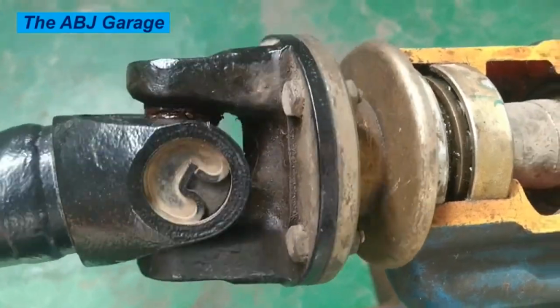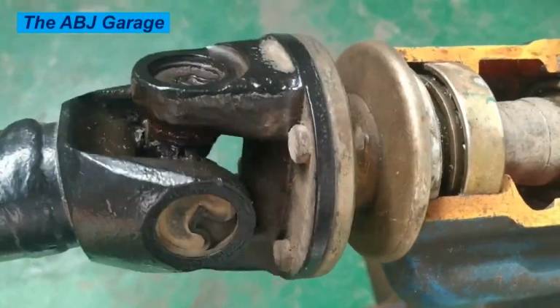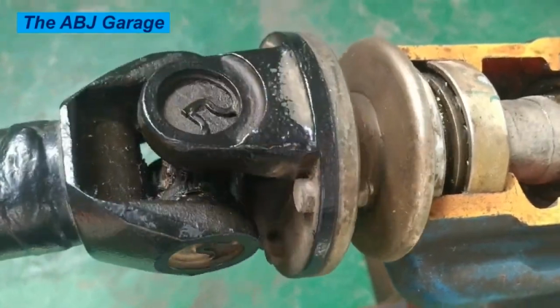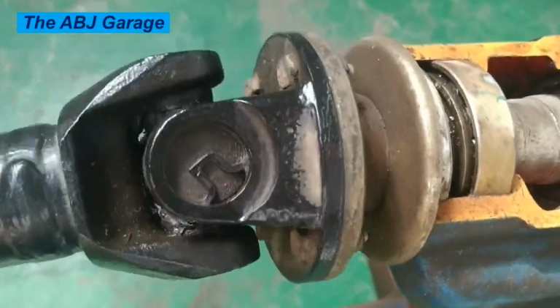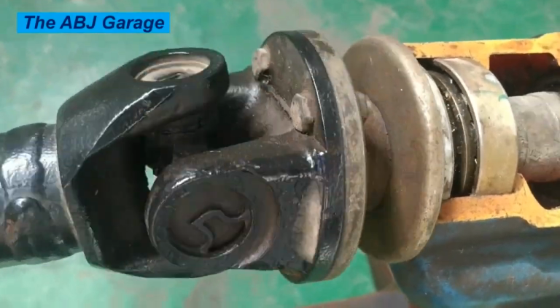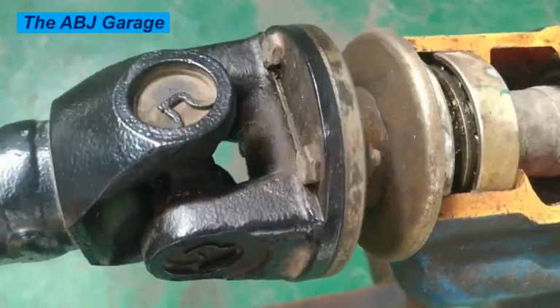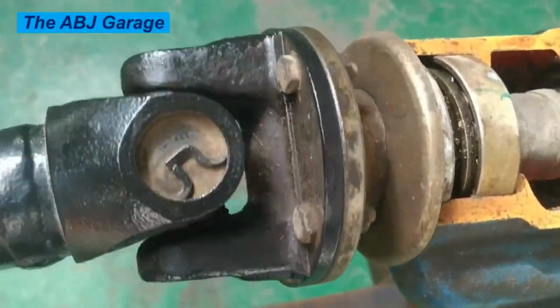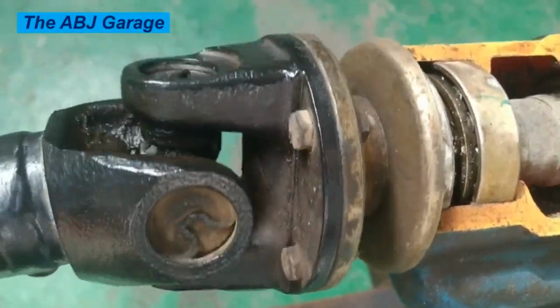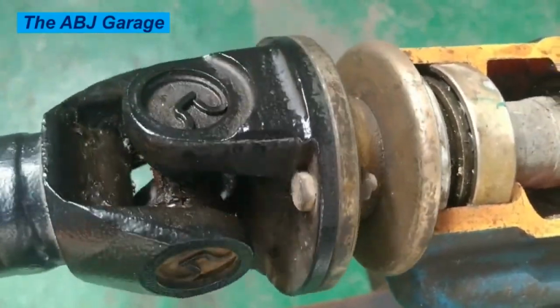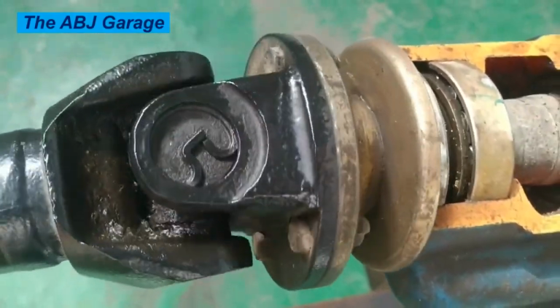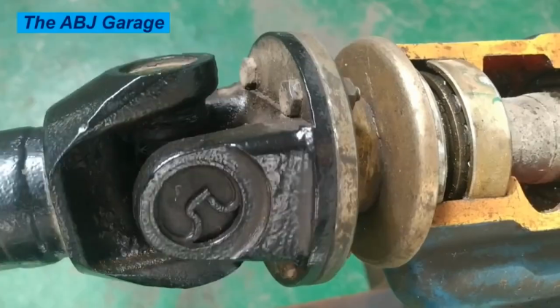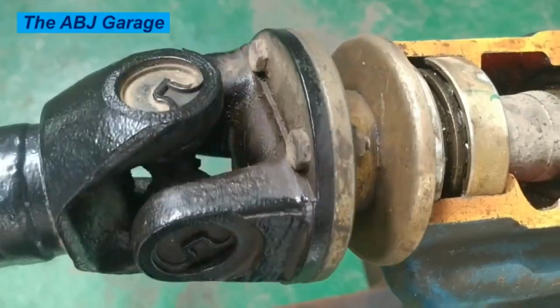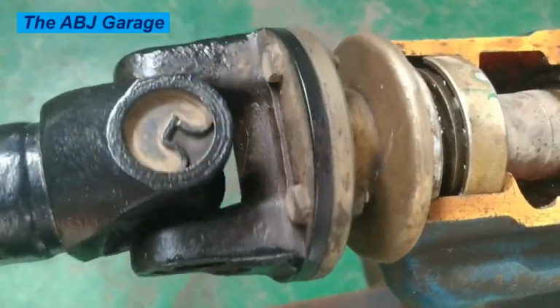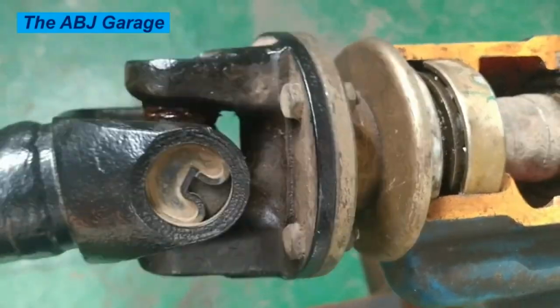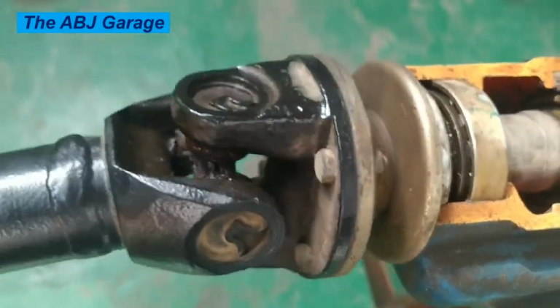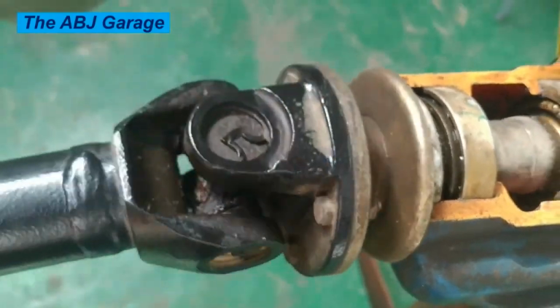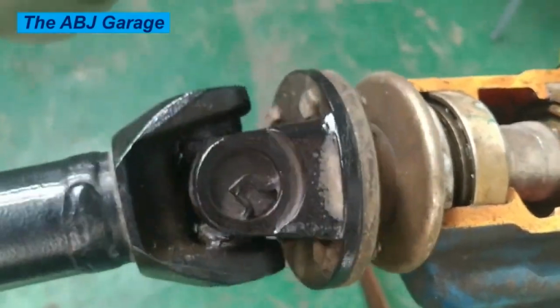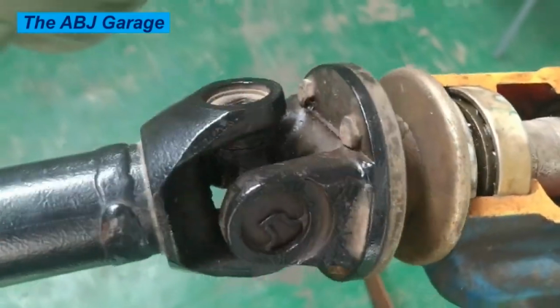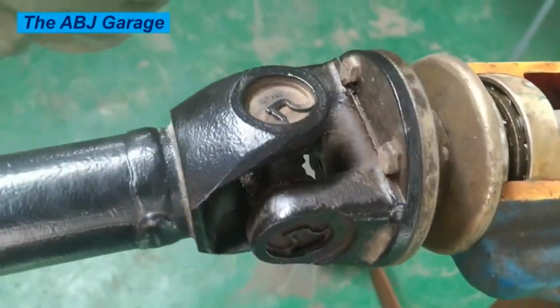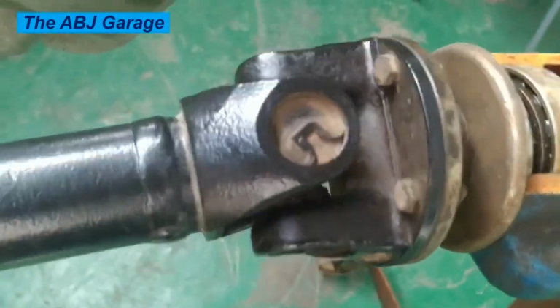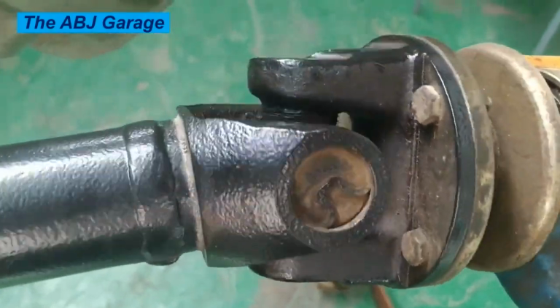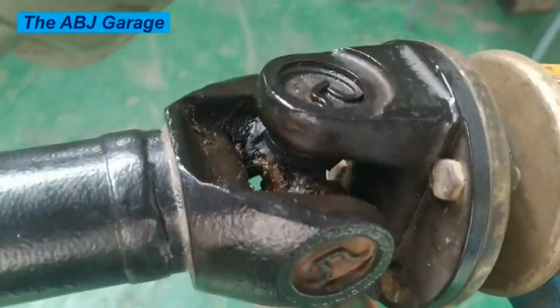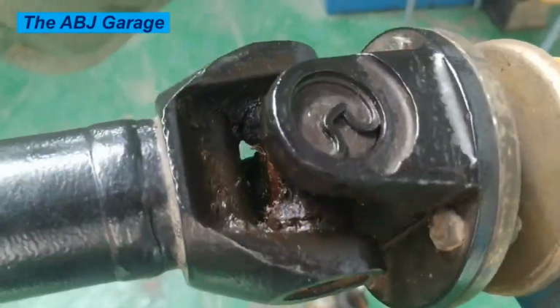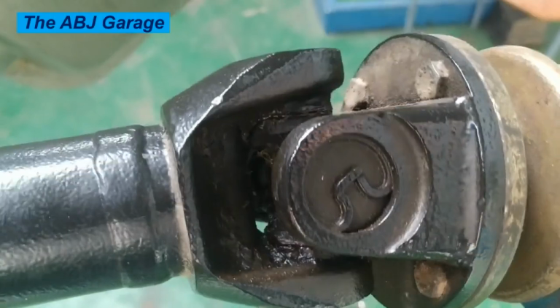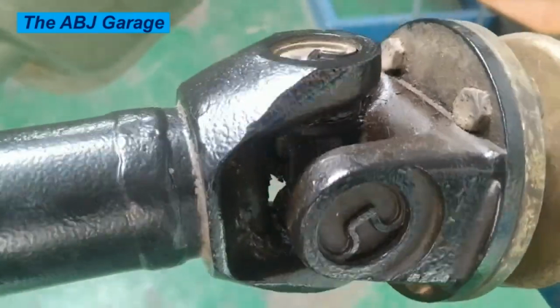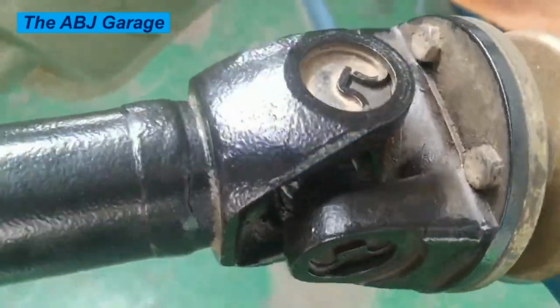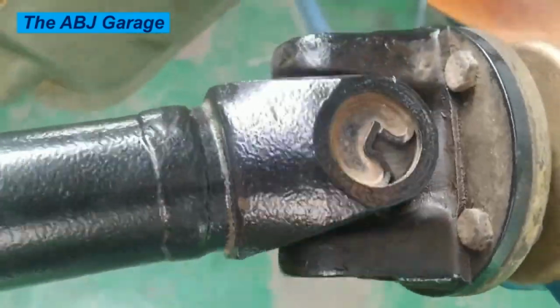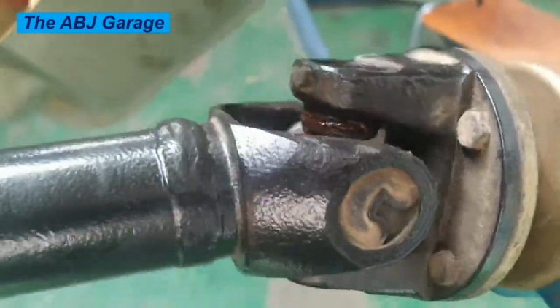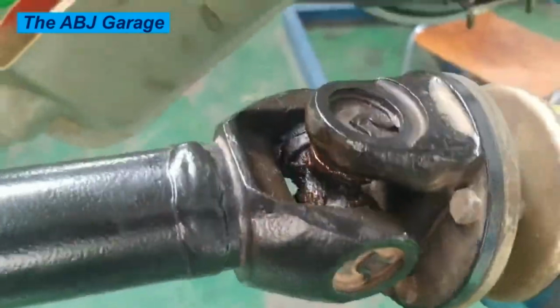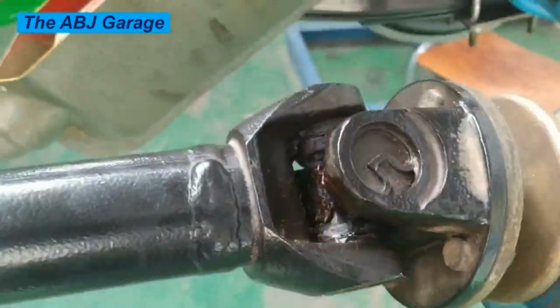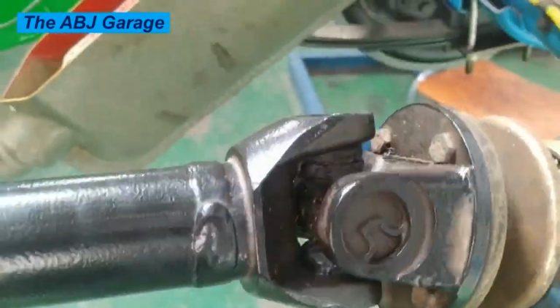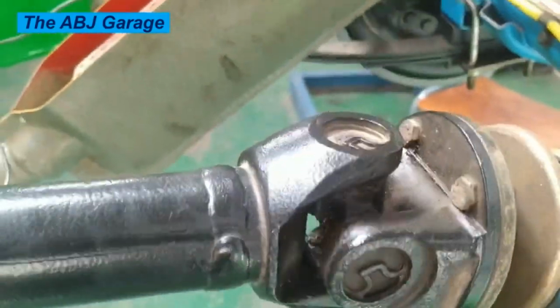Signs of worn-out universal joints include clunking or banging noises when shifting gears or accelerating, vibration or shaking in the vehicle, and difficulty turning or steering.